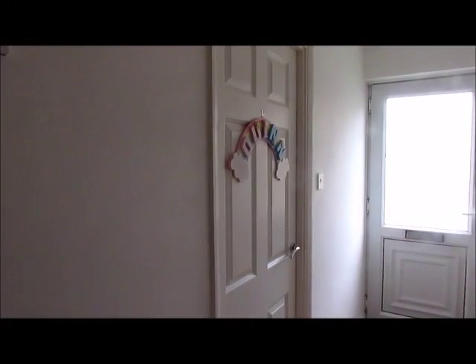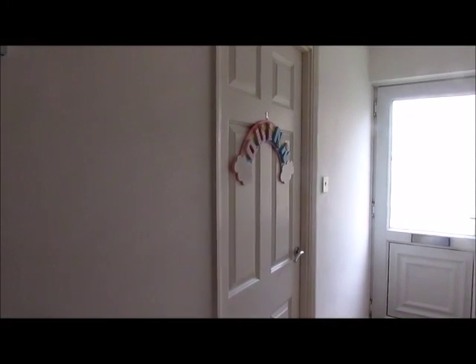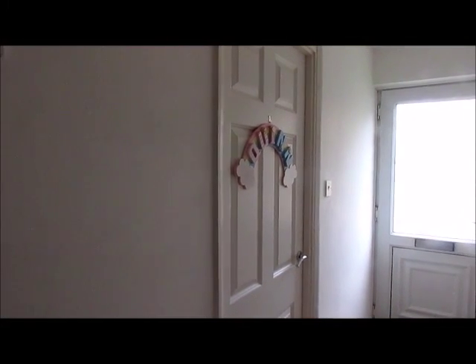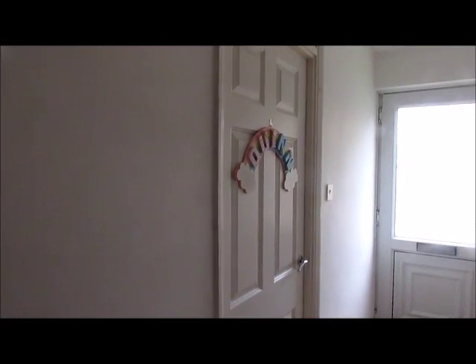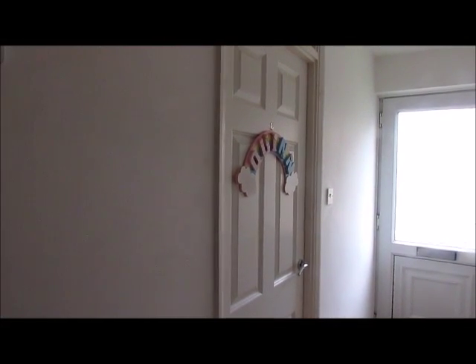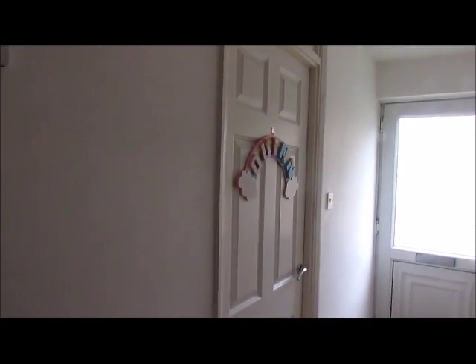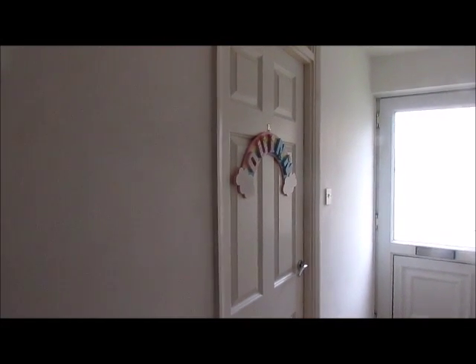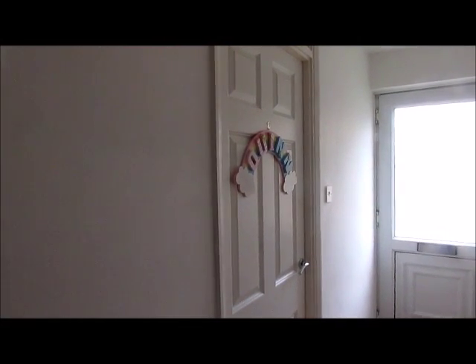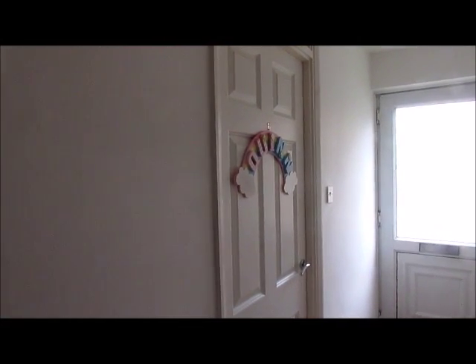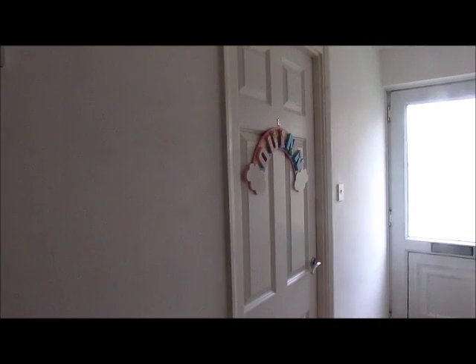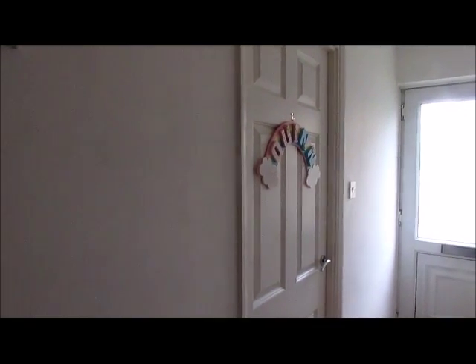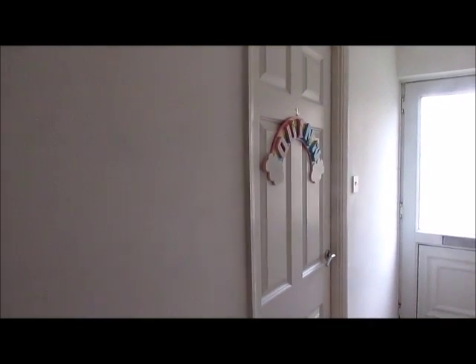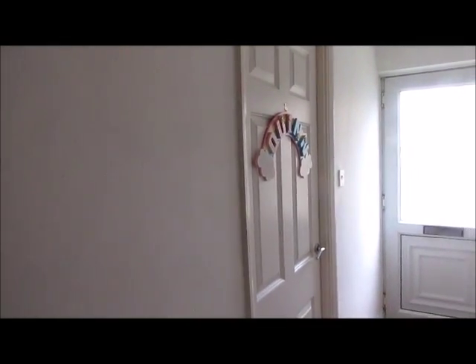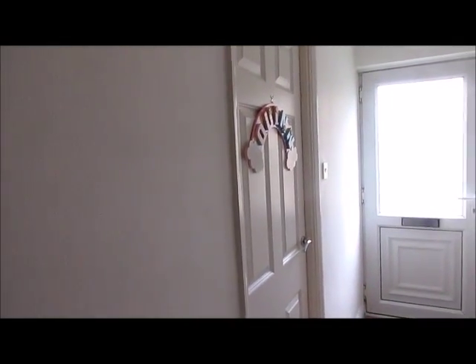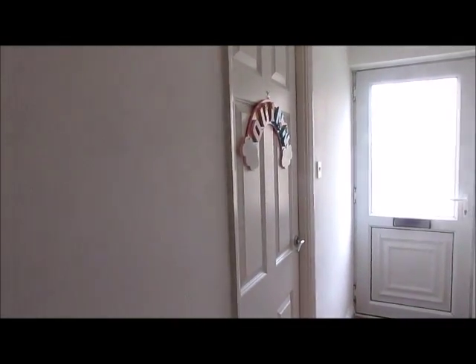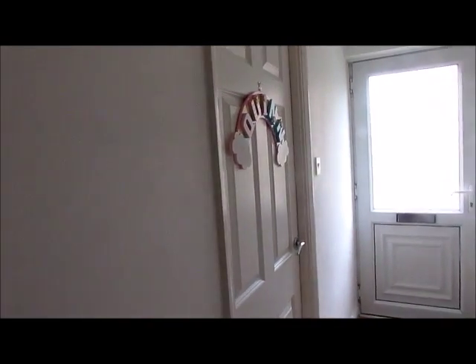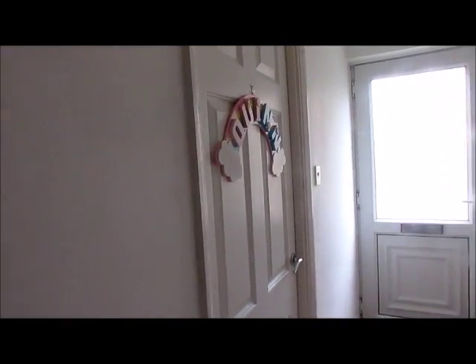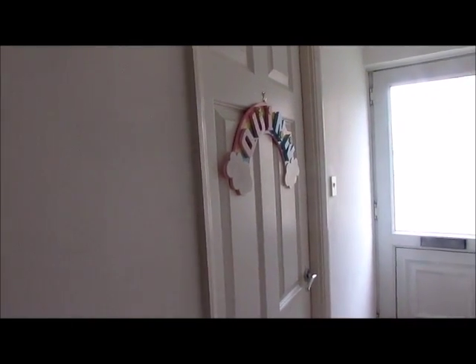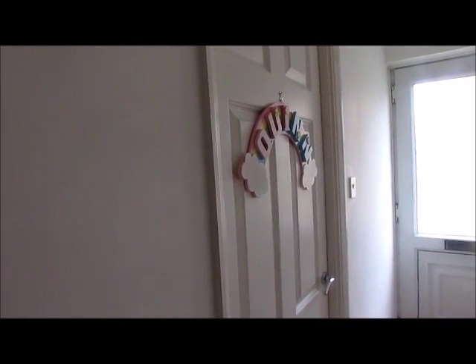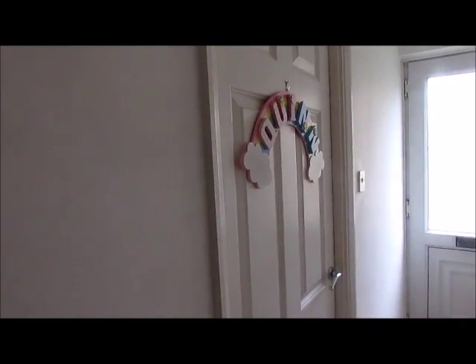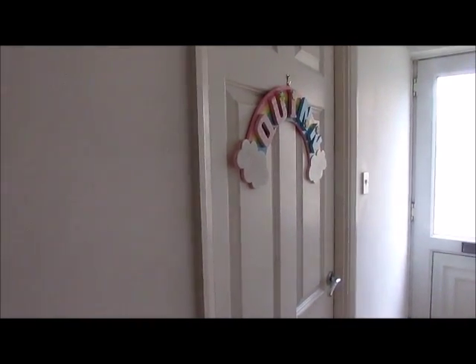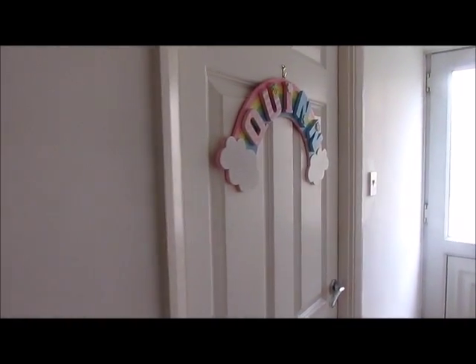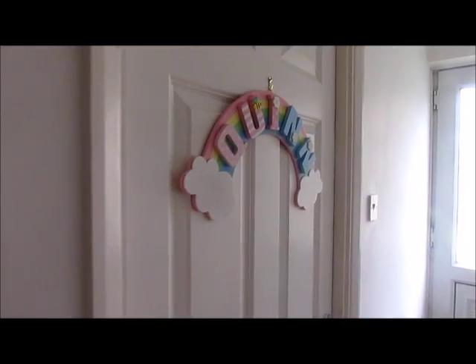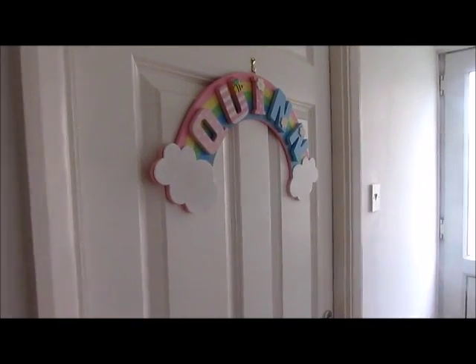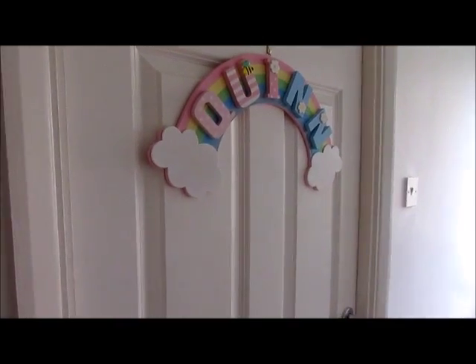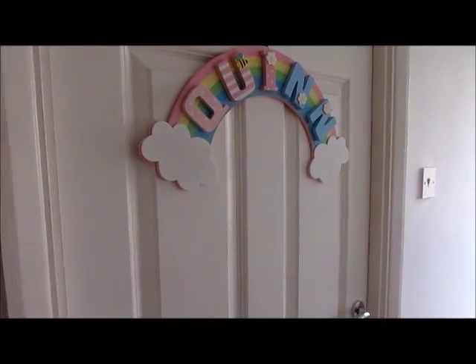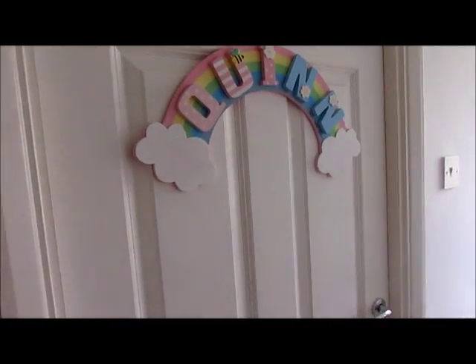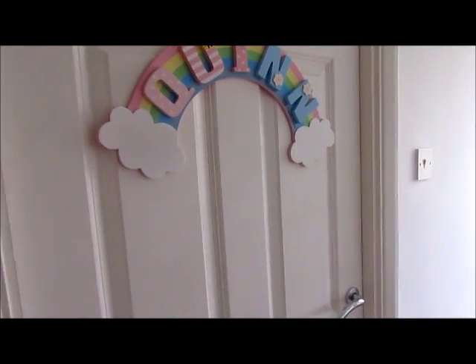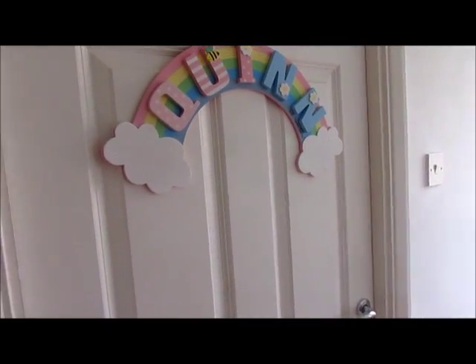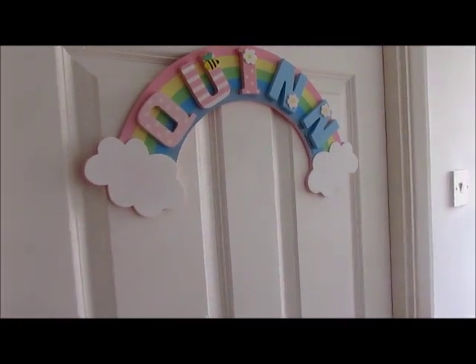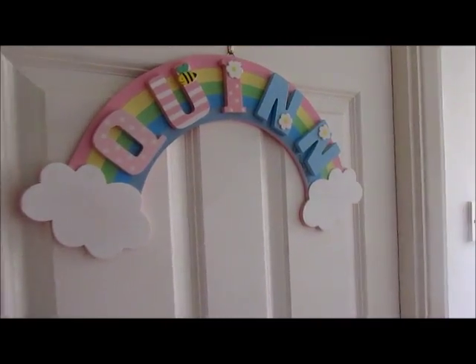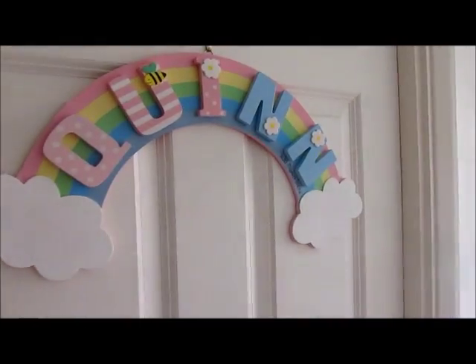Hi everyone, welcome back to my channel. I'm going to do an updated nursery tour. We moved Quinn's bedroom into a bigger bedroom a few months ago and we've recently had it decorated, so I'm just going to quickly show you around.